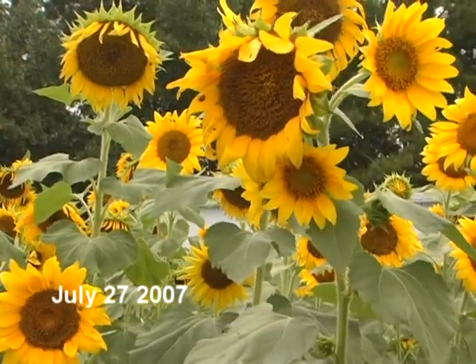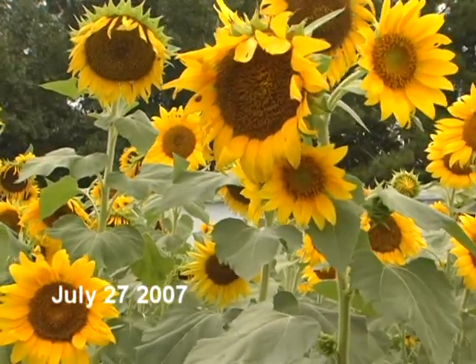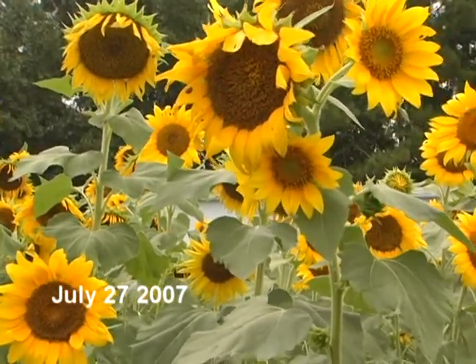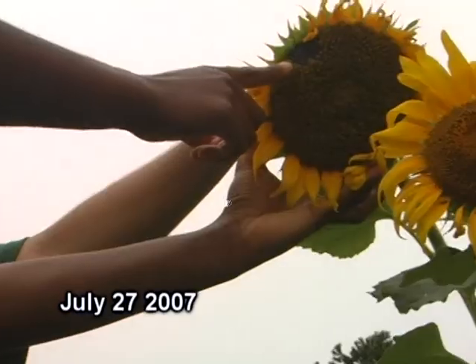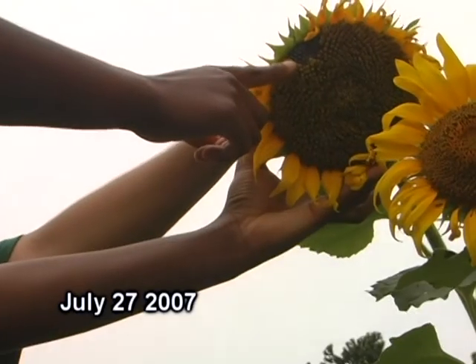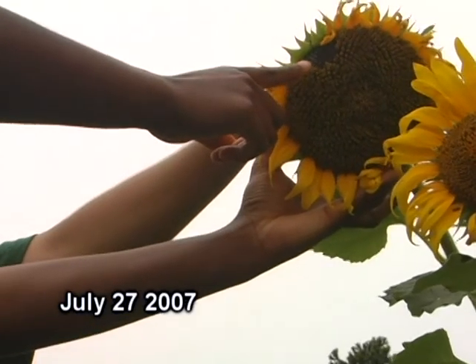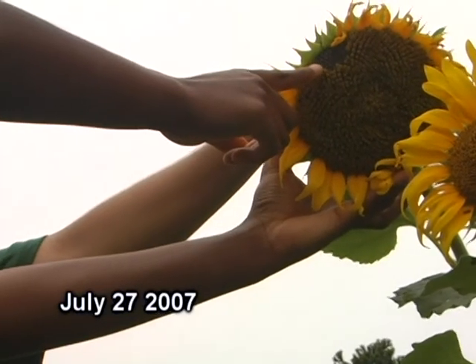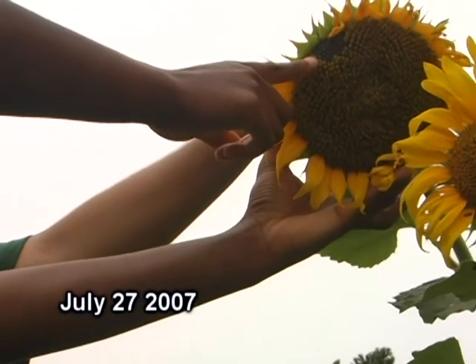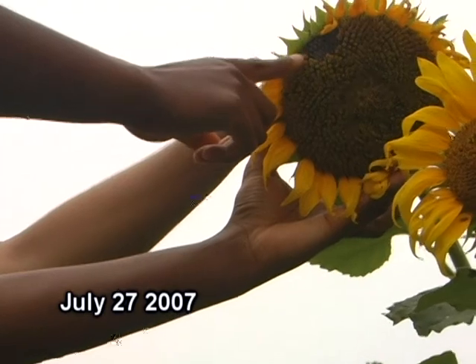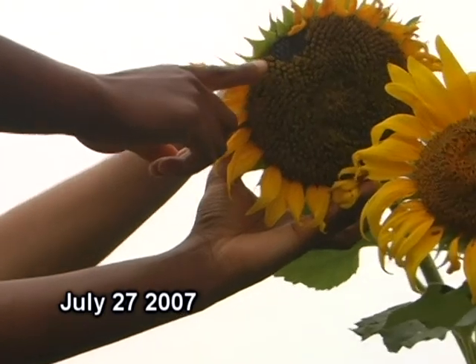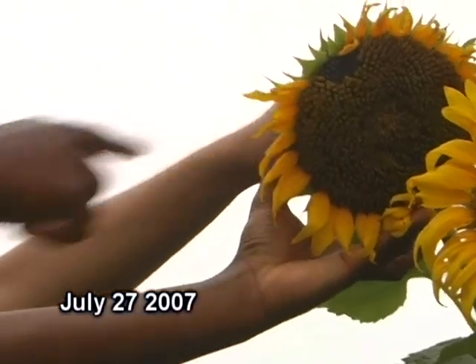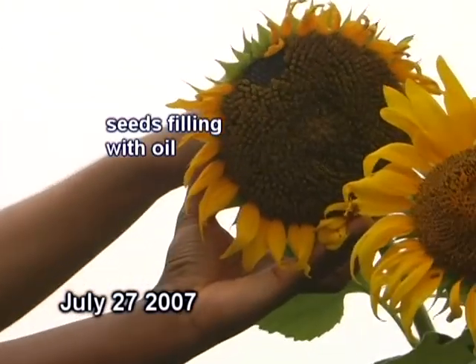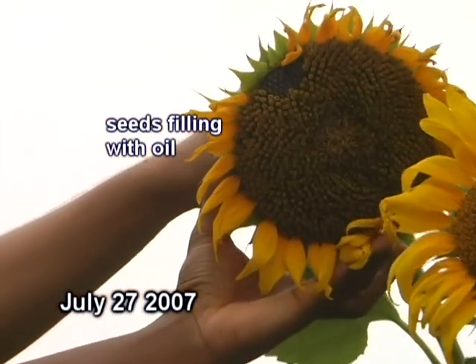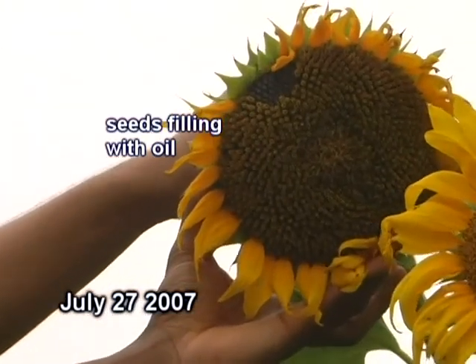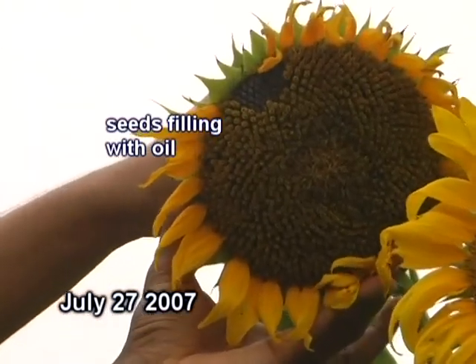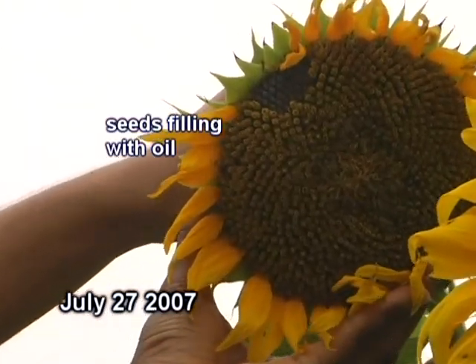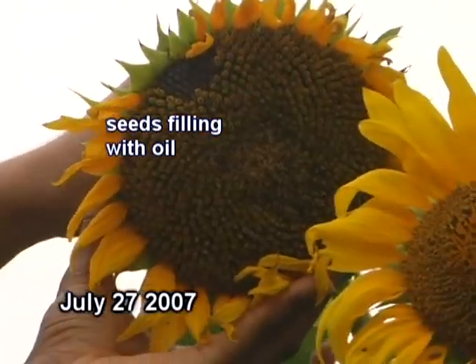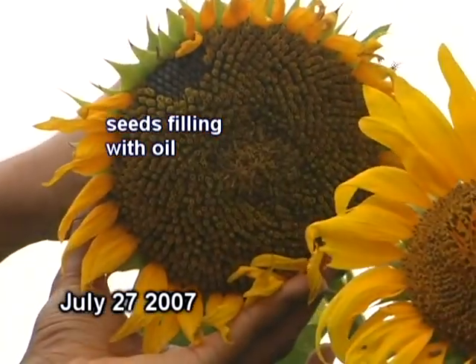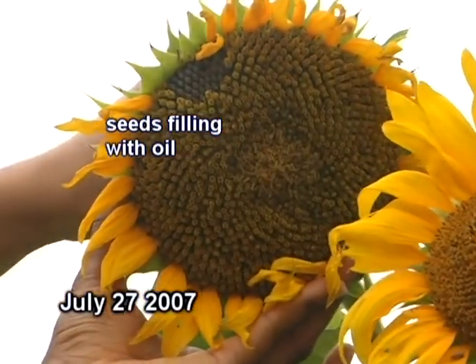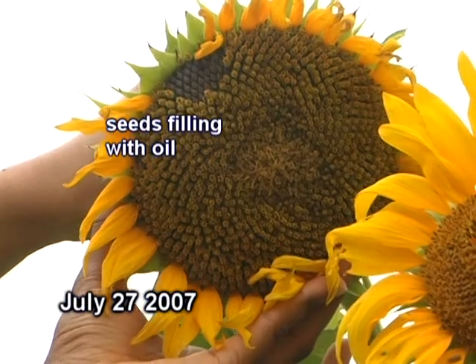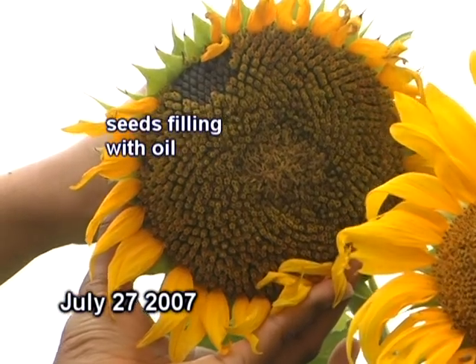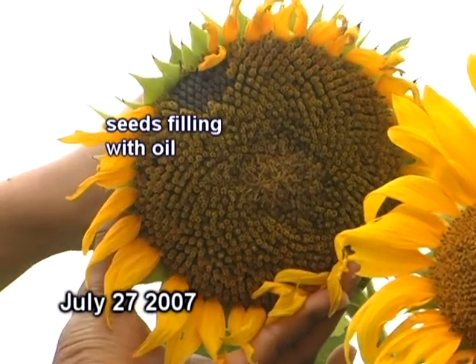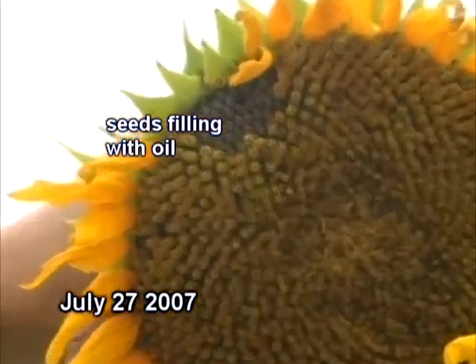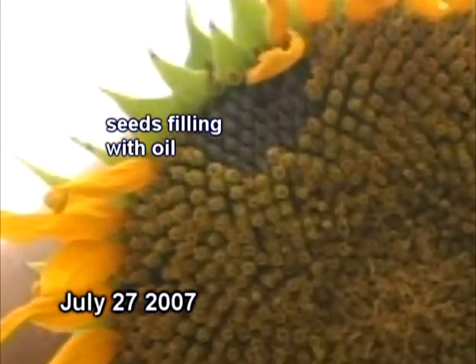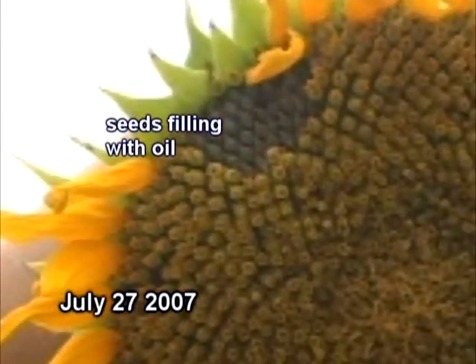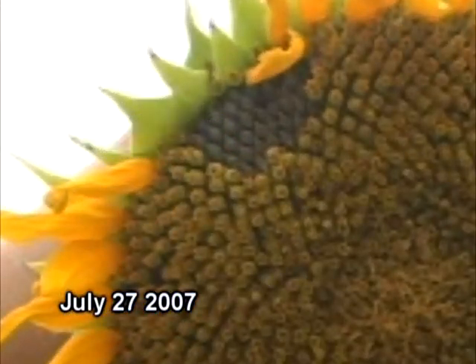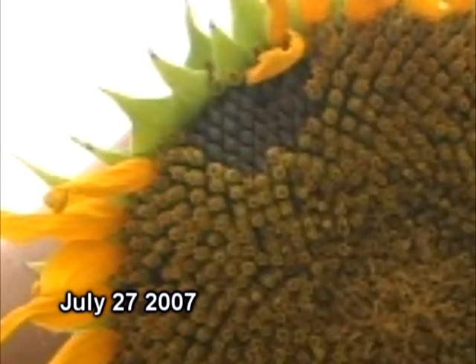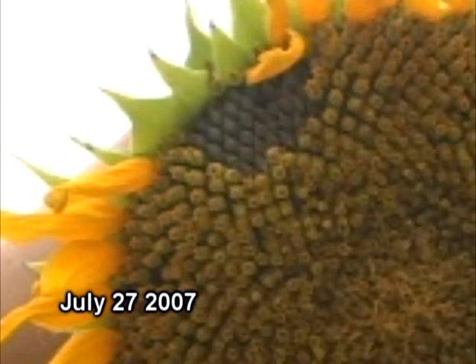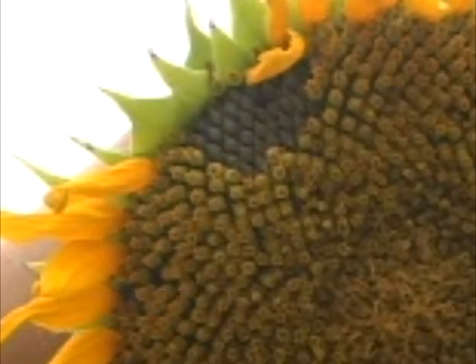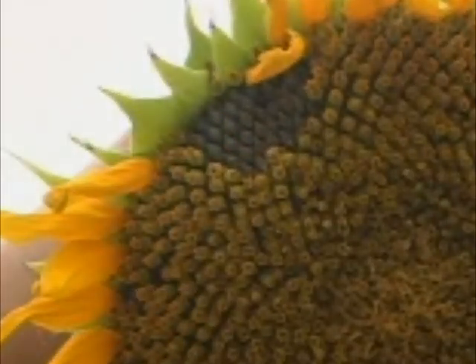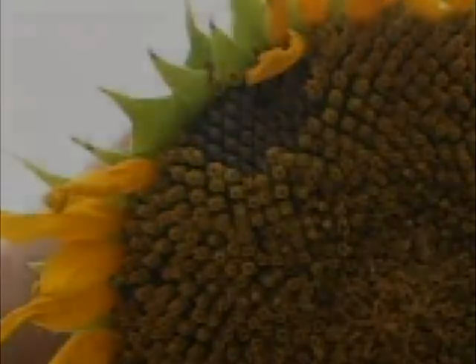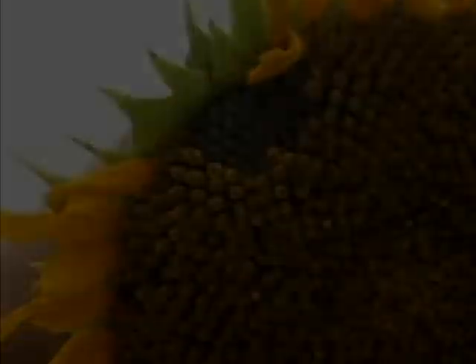In a few weeks they'll be ready to harvest, but you've got to wait until they dry out. It's during this time that the seed is filling out with oil. We're probably going to hand harvest them, but in real cultivation they're harvested with a combine.